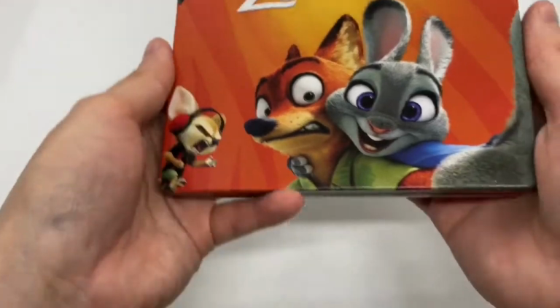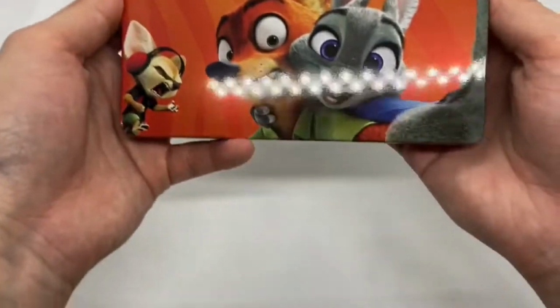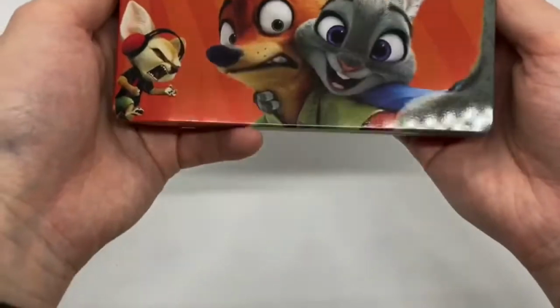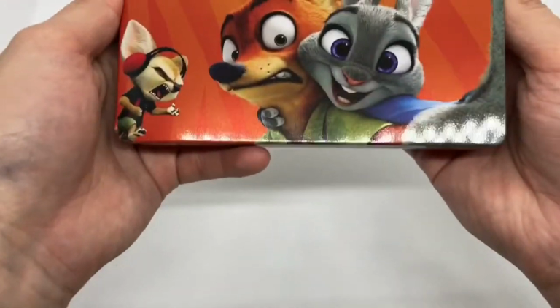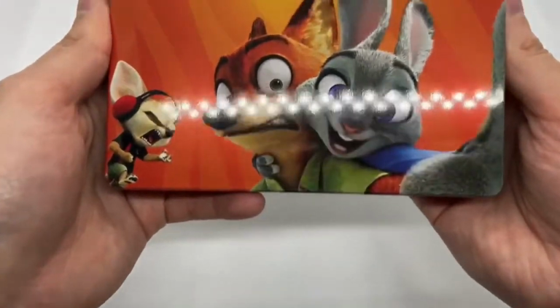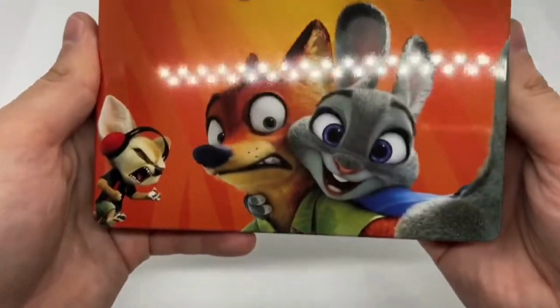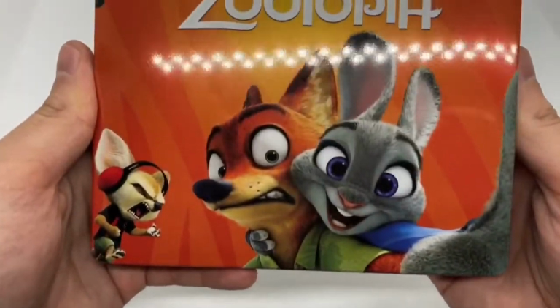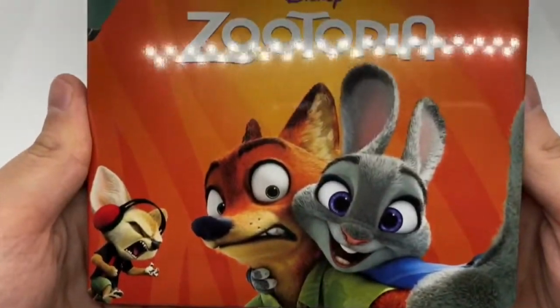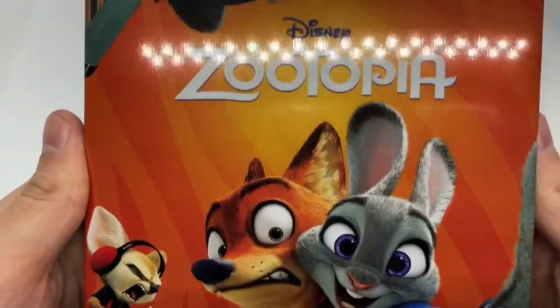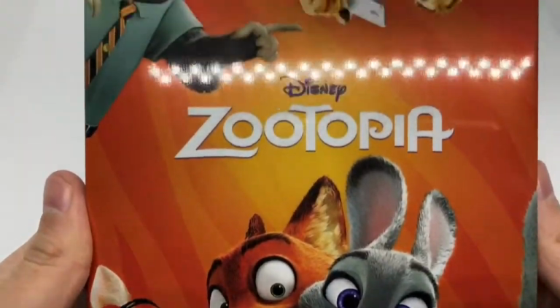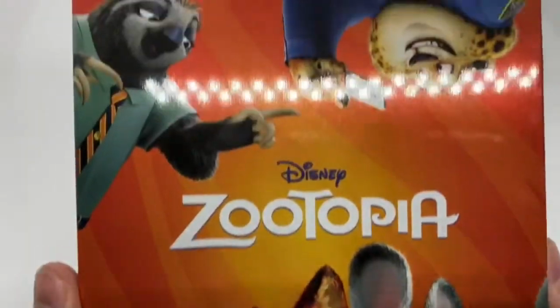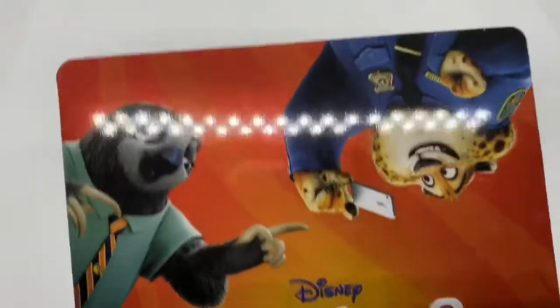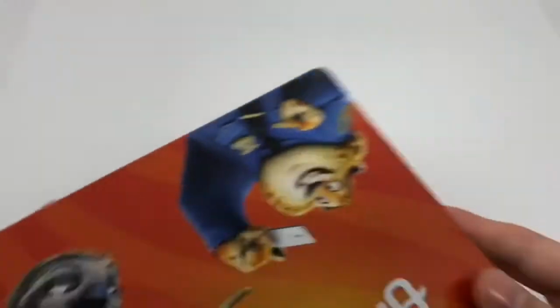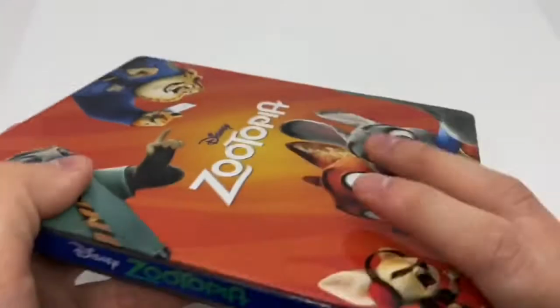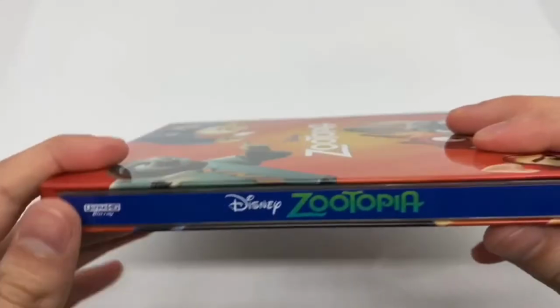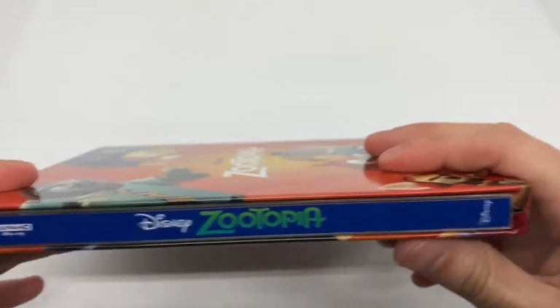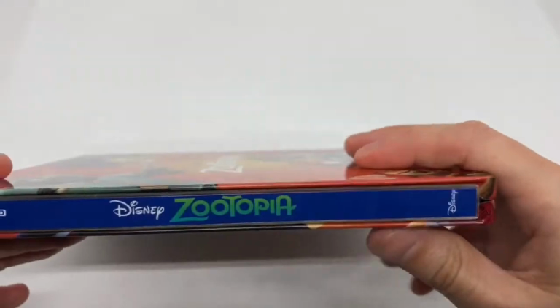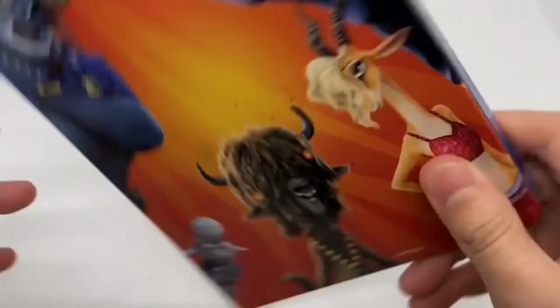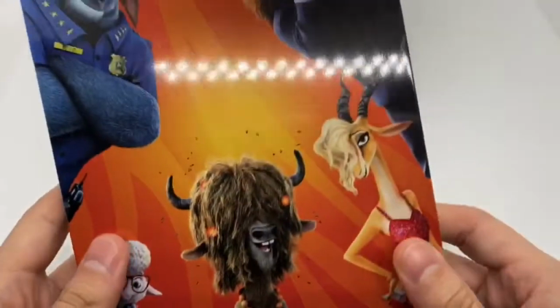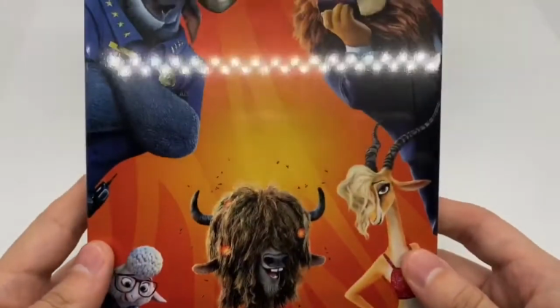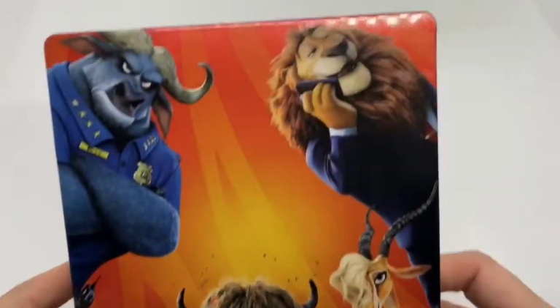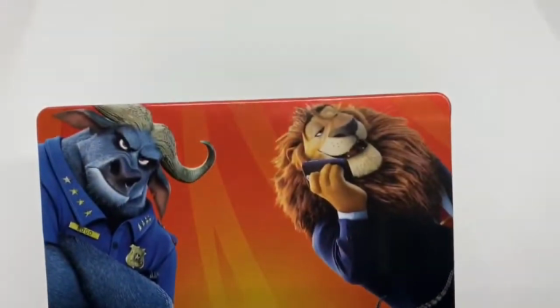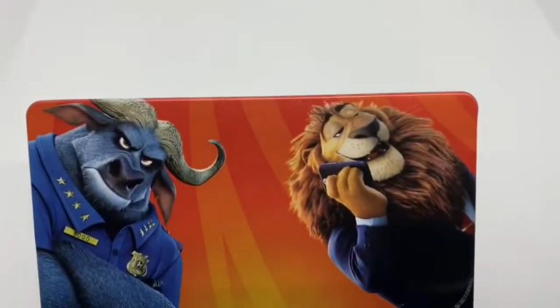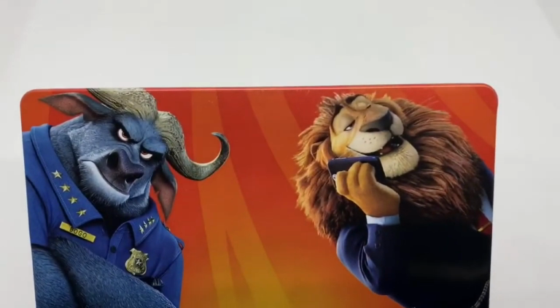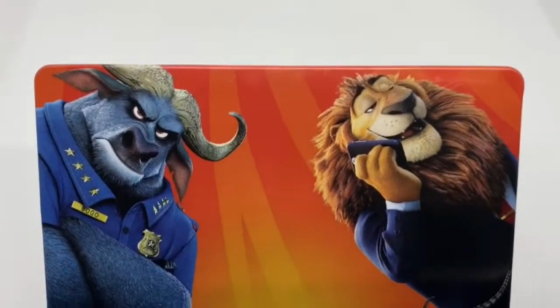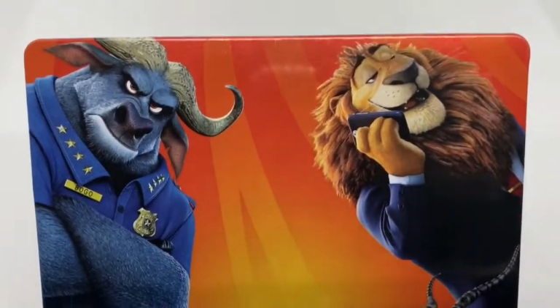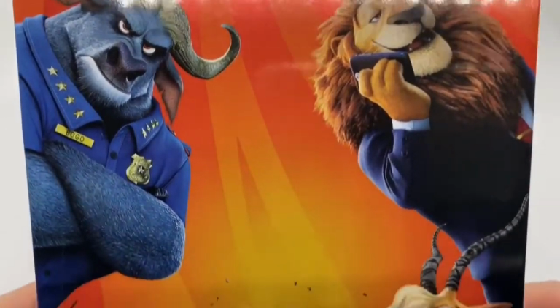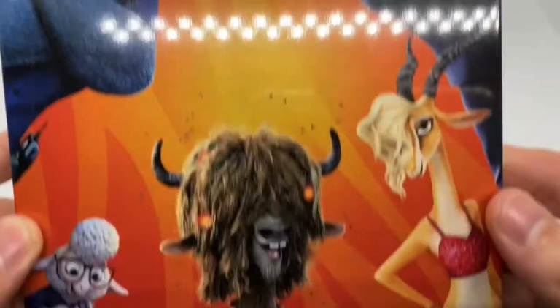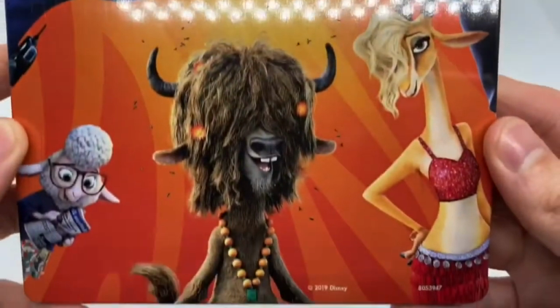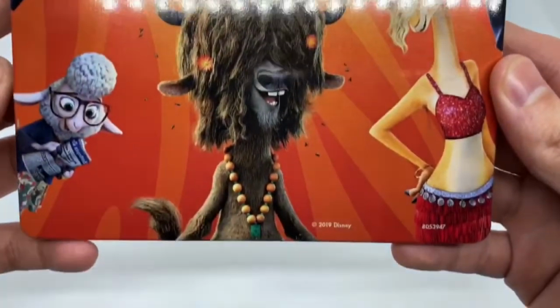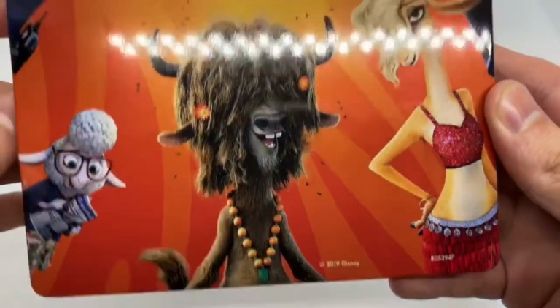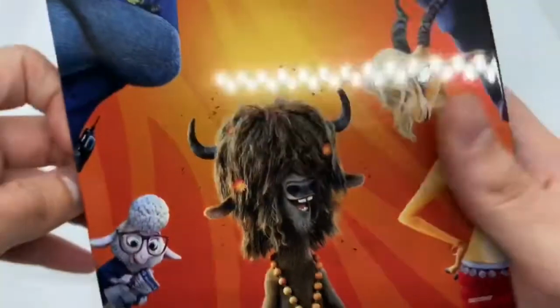Let's take another look. Very nice. Spine again. And the back. Look at that — we got some more characters right there. Very cool.